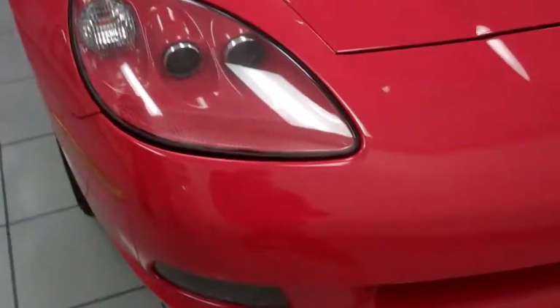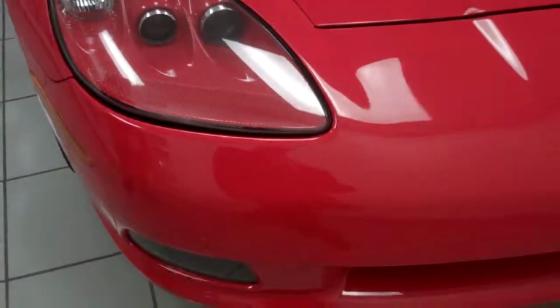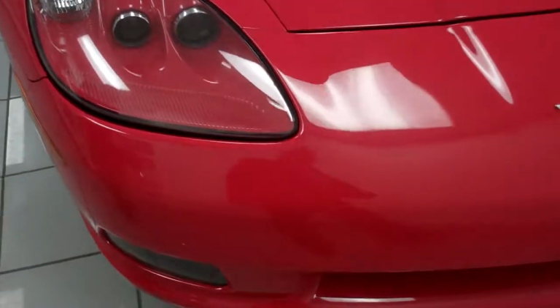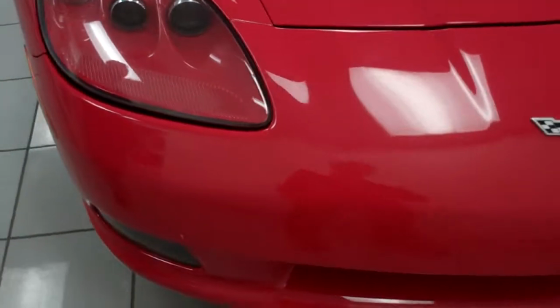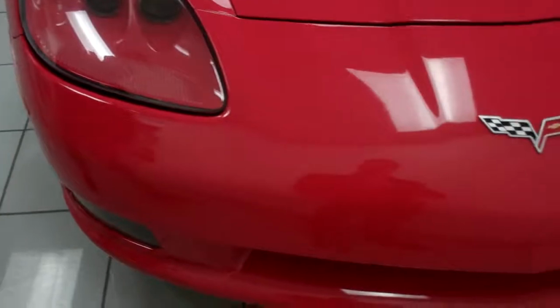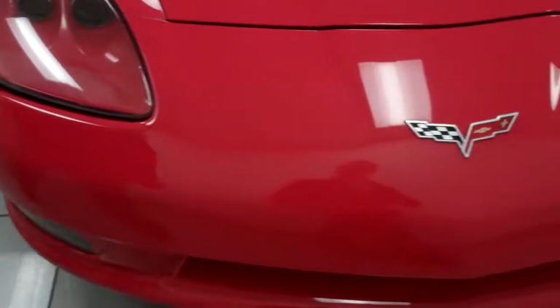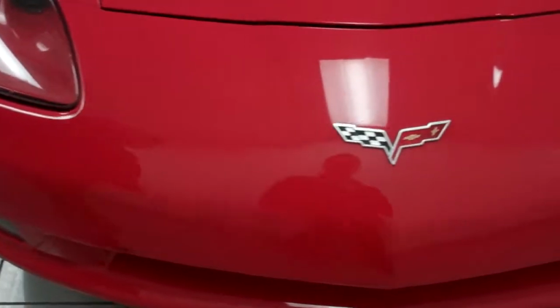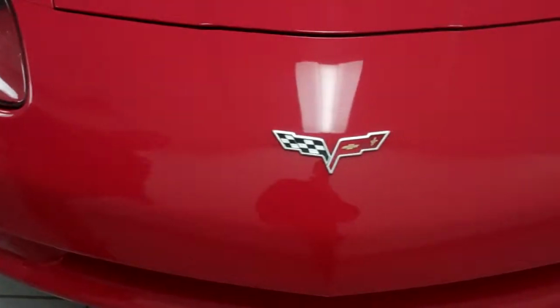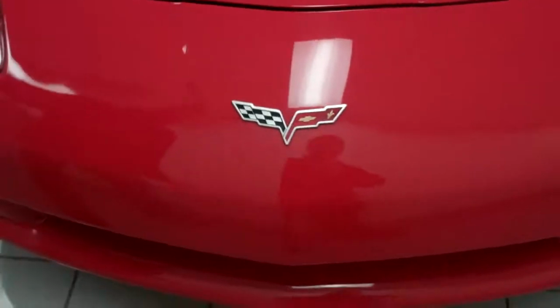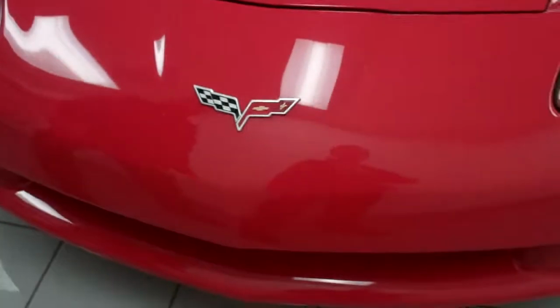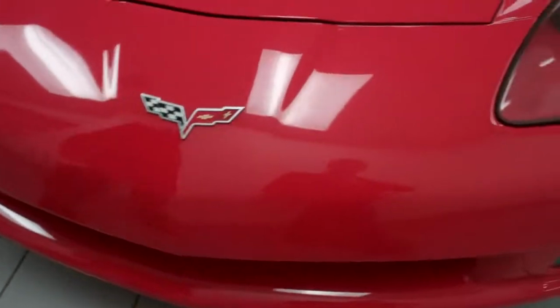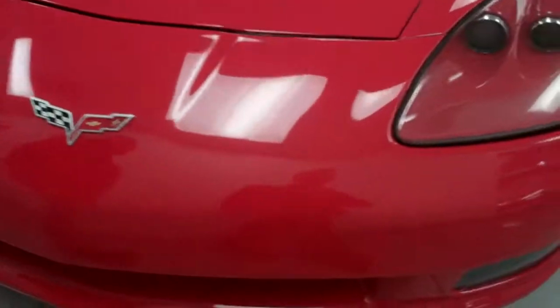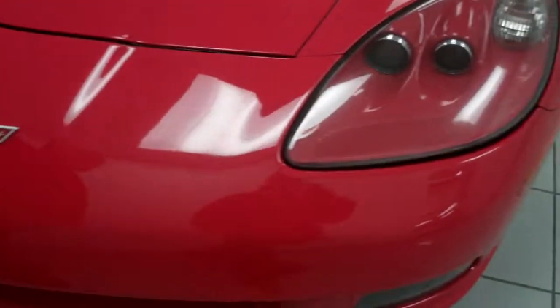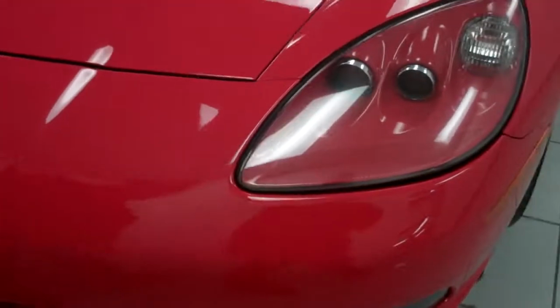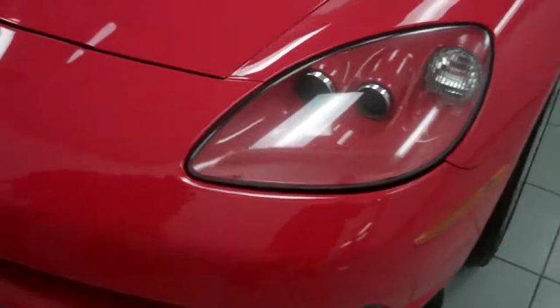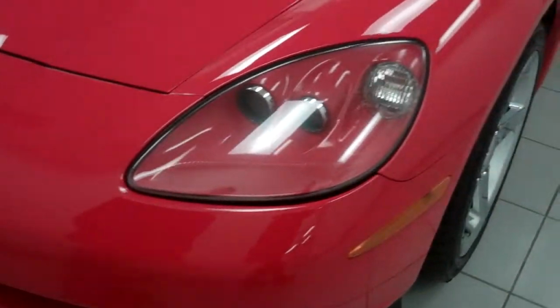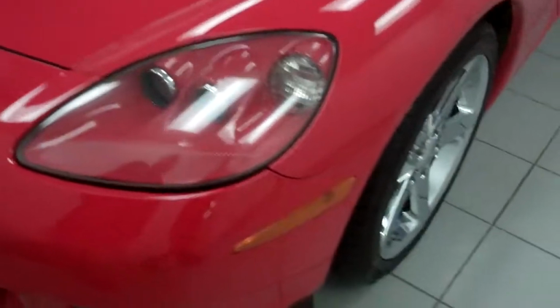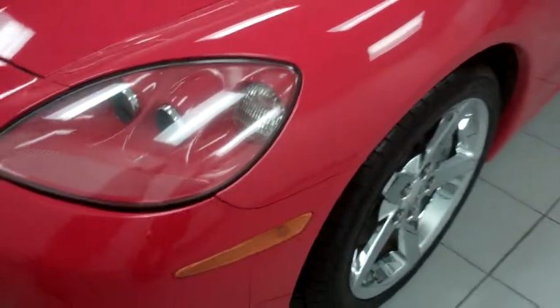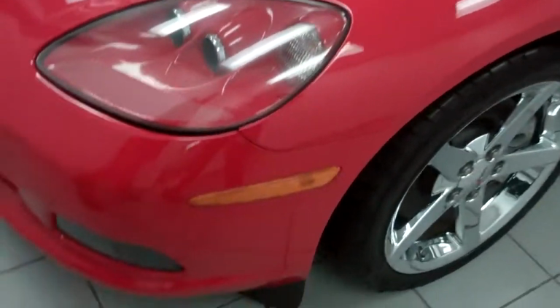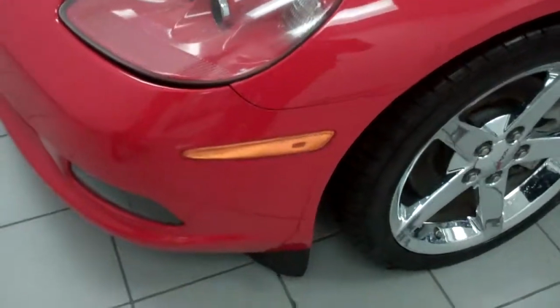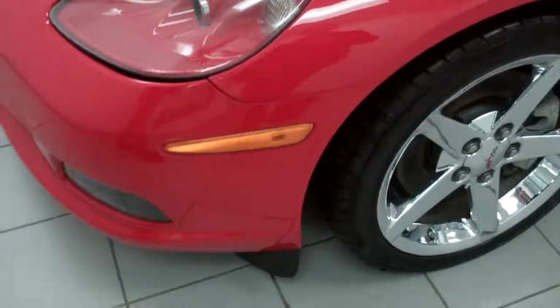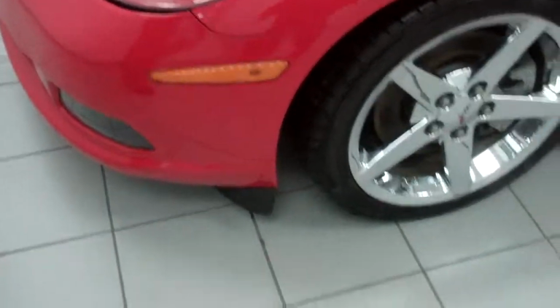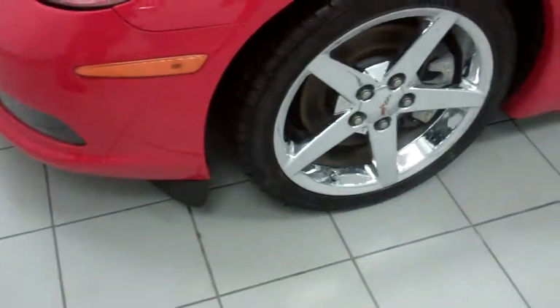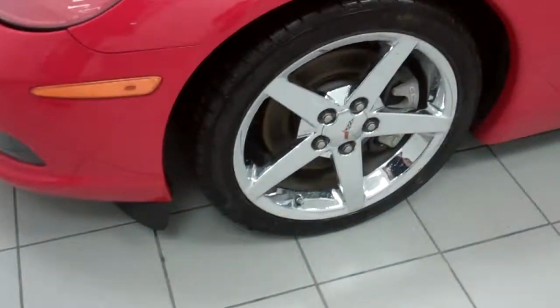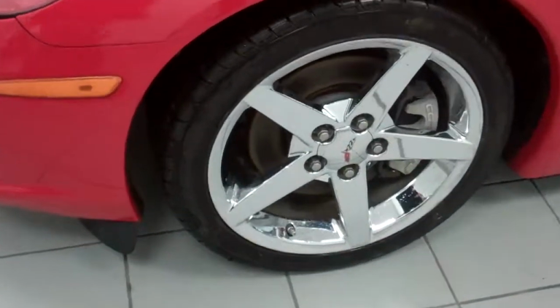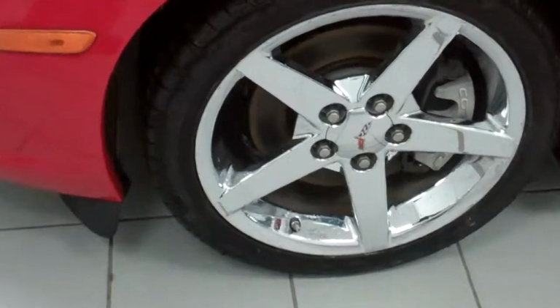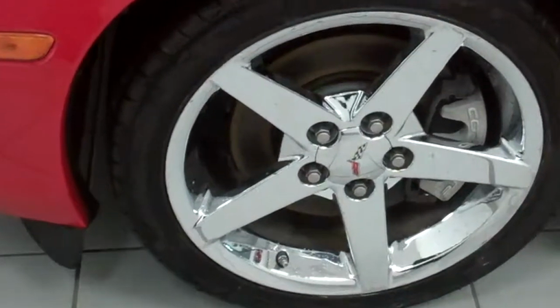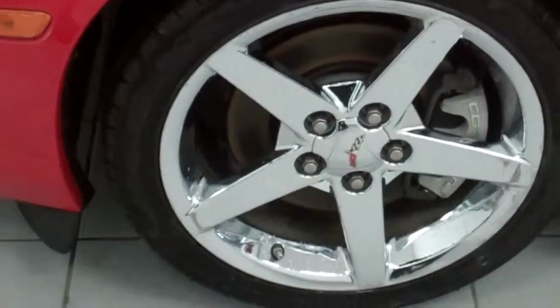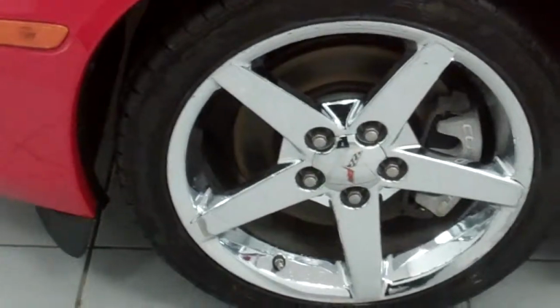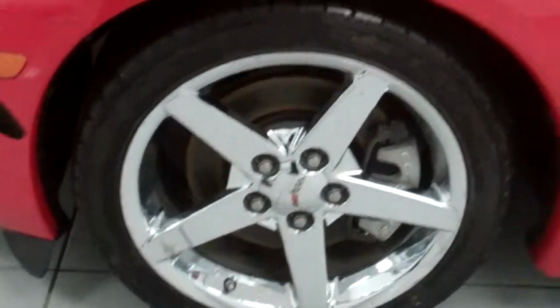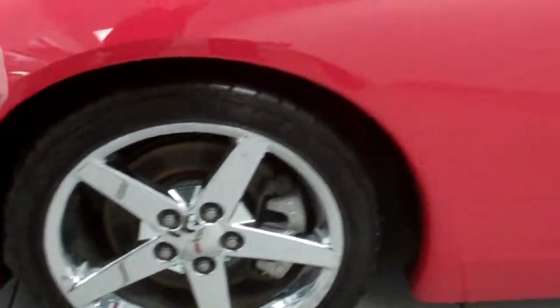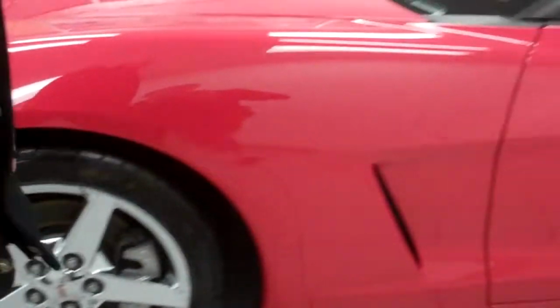Around the front here, you can see that even with the miles on it, it's still in excellent condition. The paint is in great condition. You have your chrome aluminum clamp wheels. Keep going around here, we'll show you the inside.